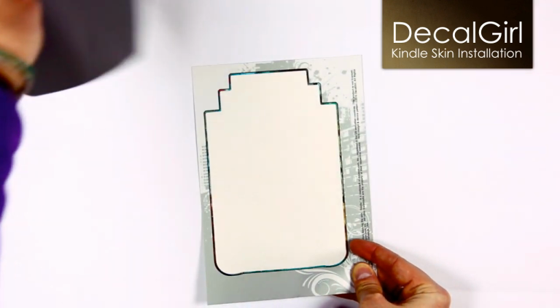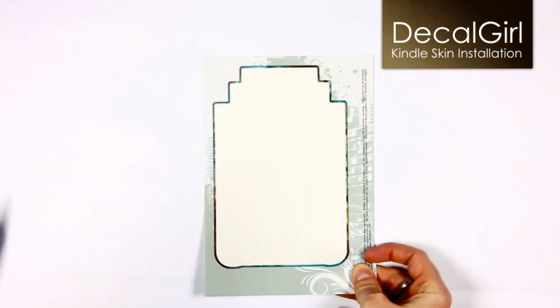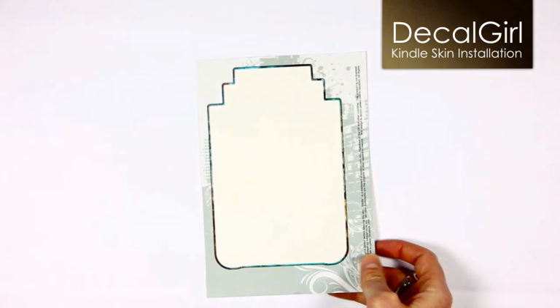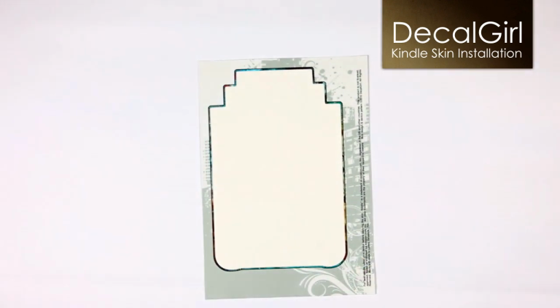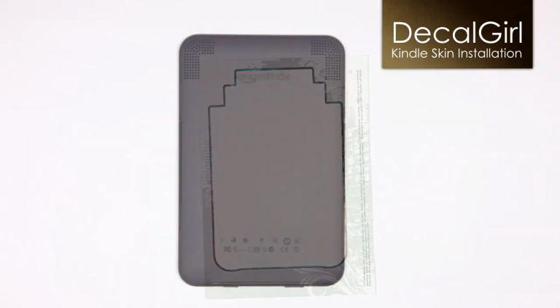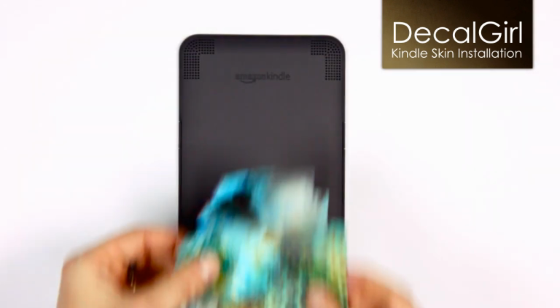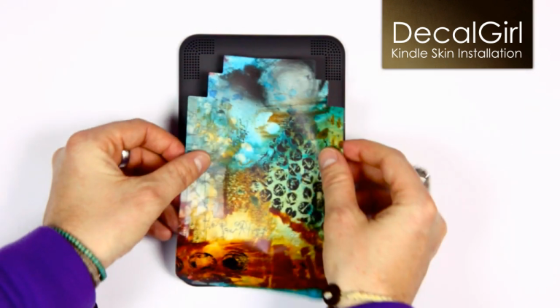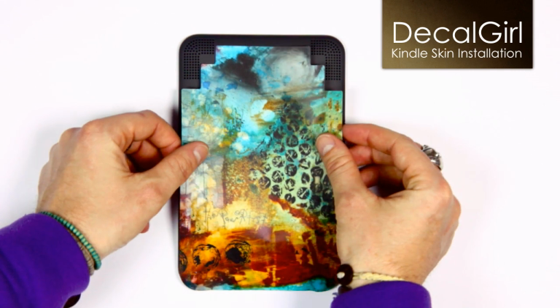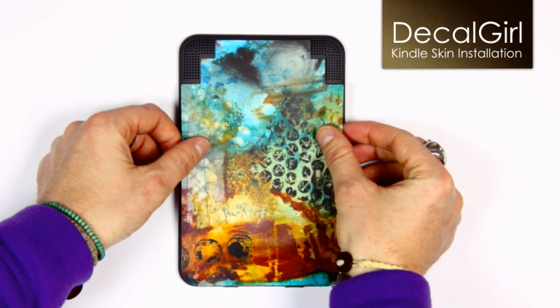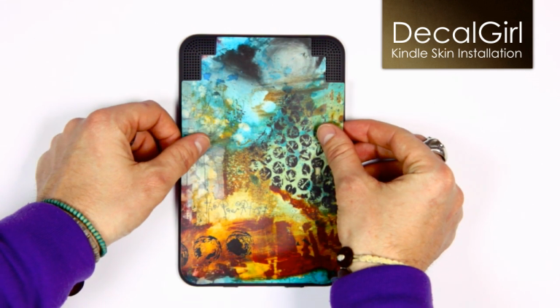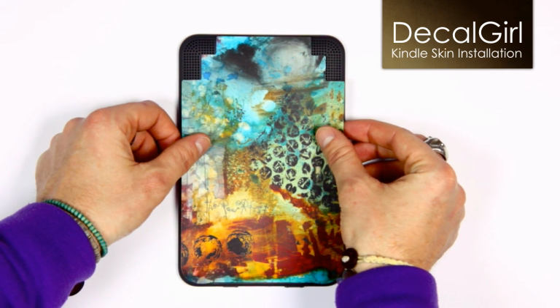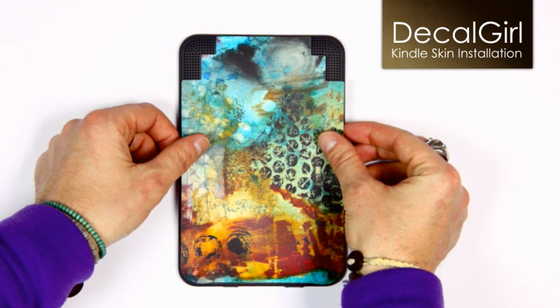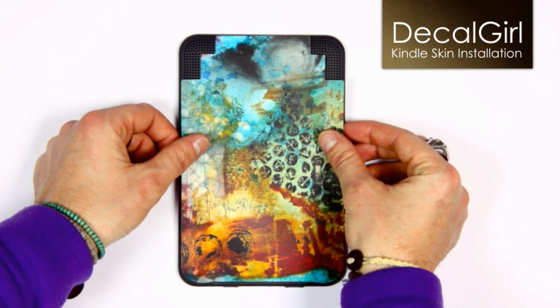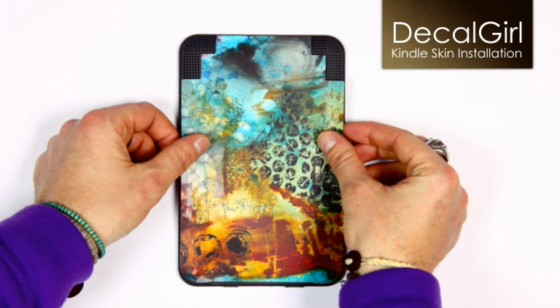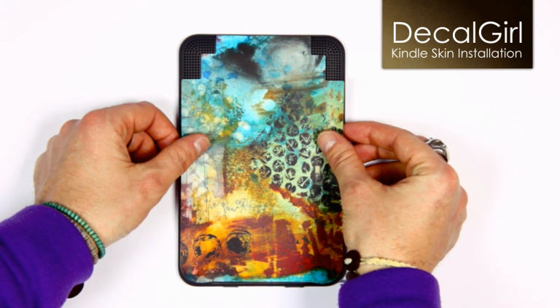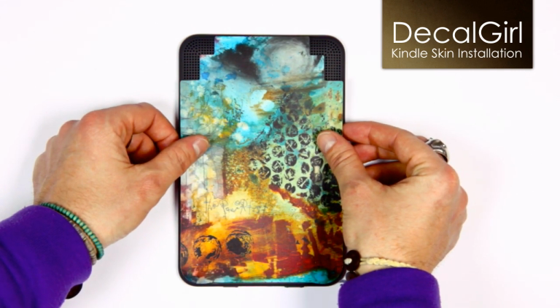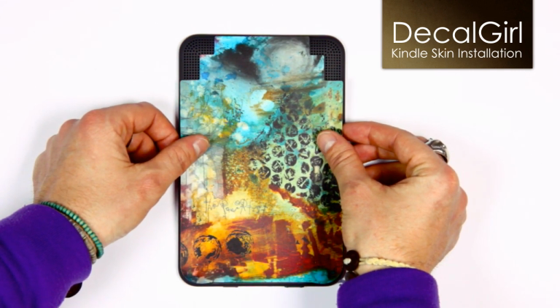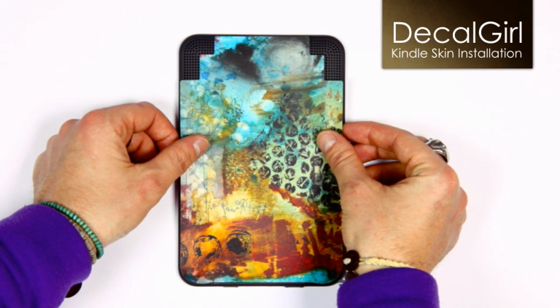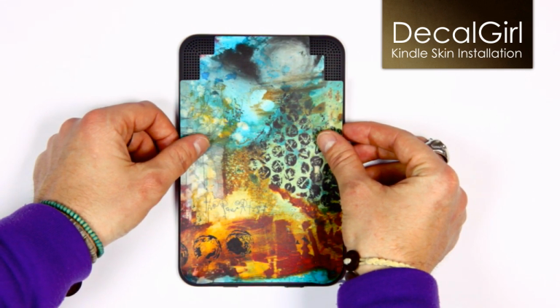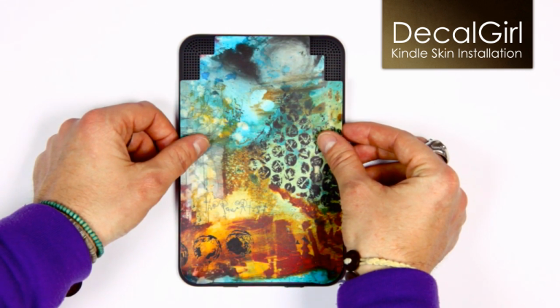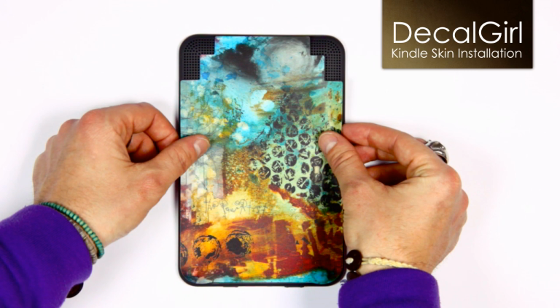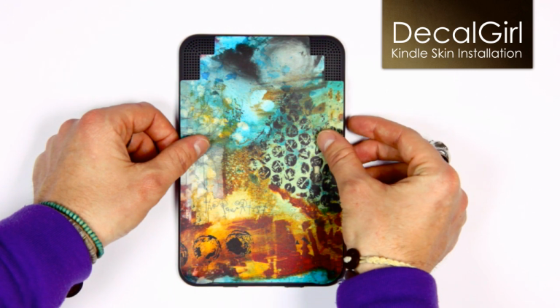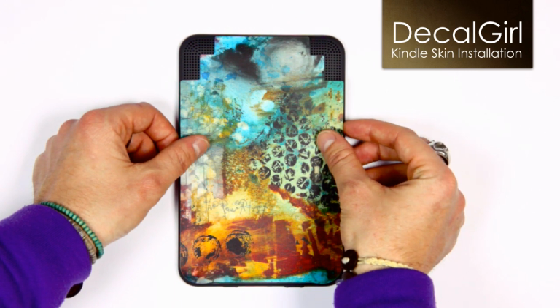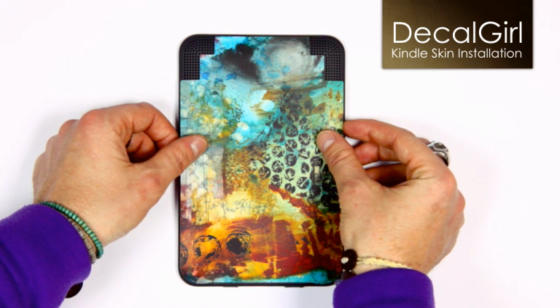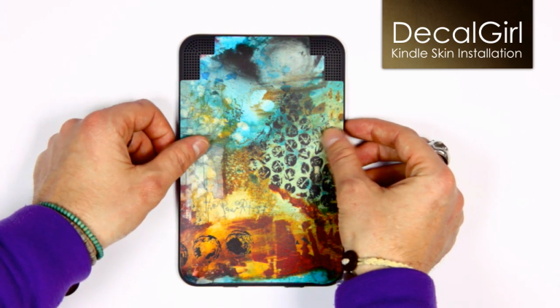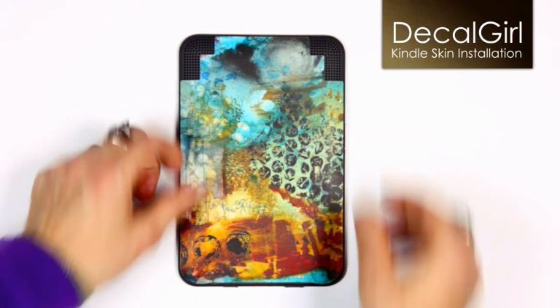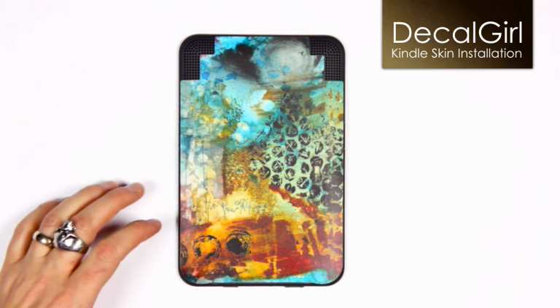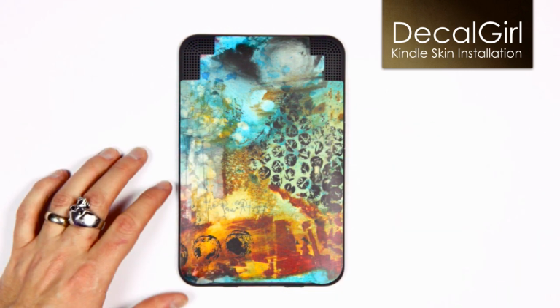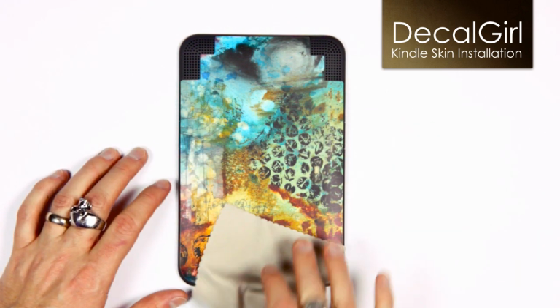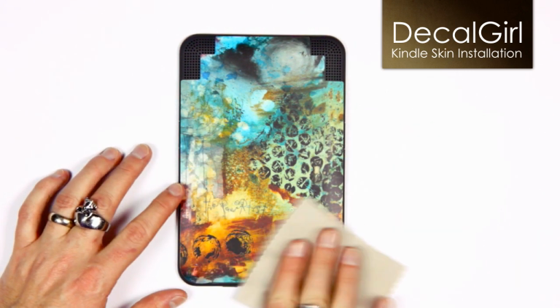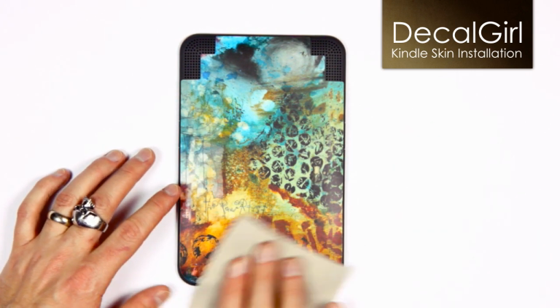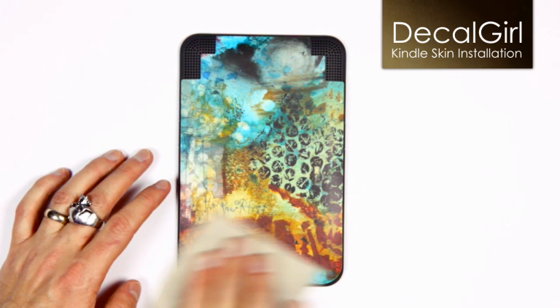Just like you did with the front, you can slide the back skin piece around to get it positioned properly. Once you are happy with the position, just press down in a couple of spots to set it in place.